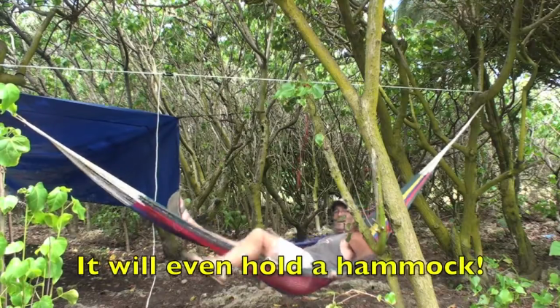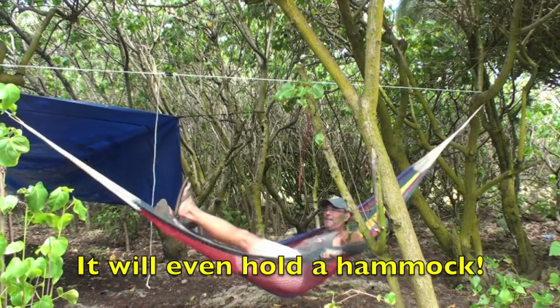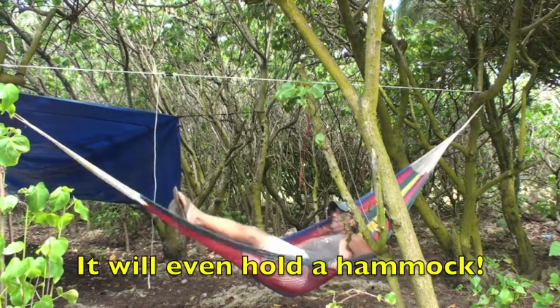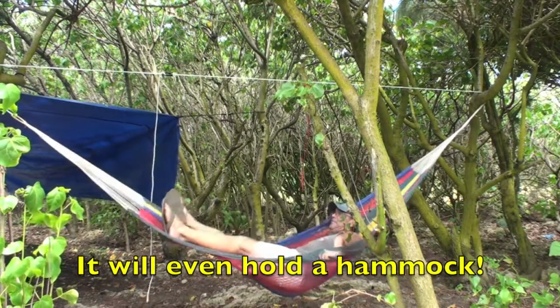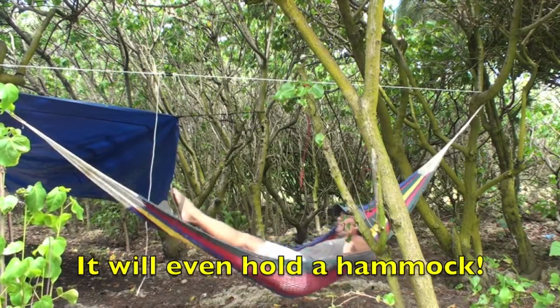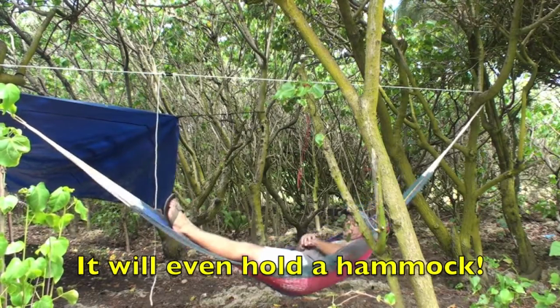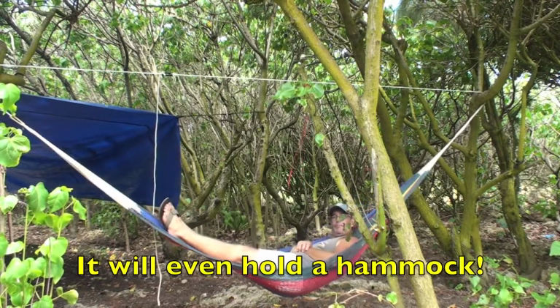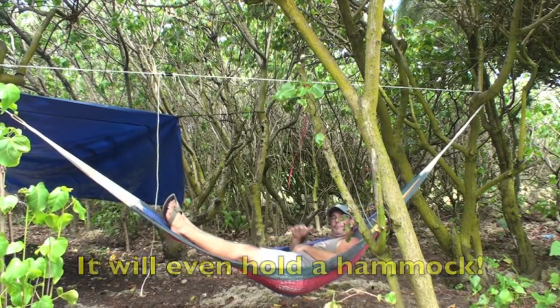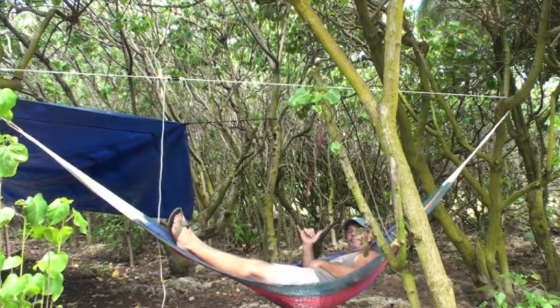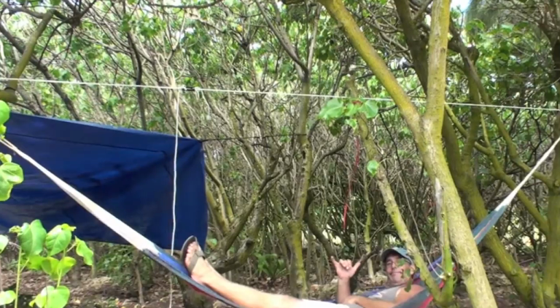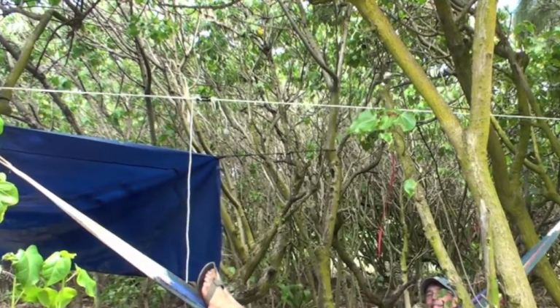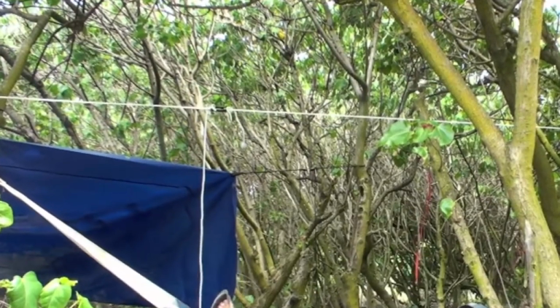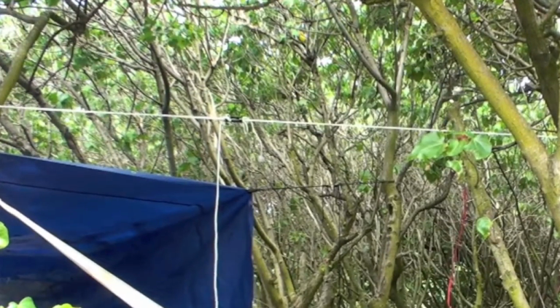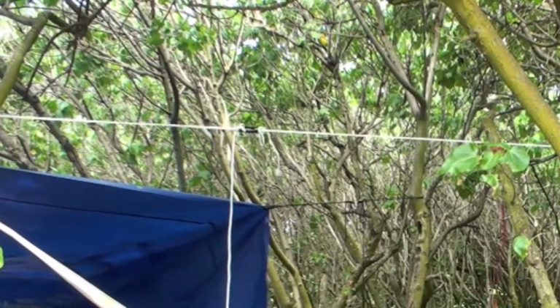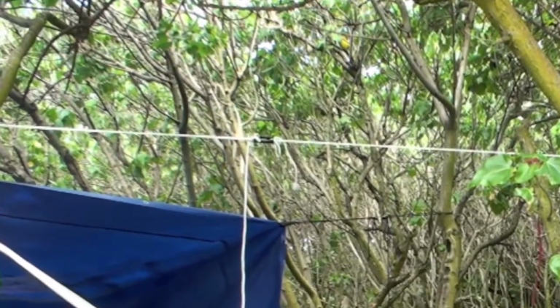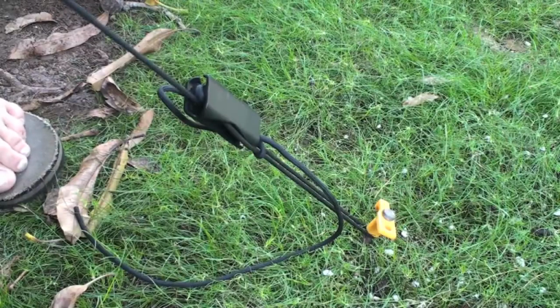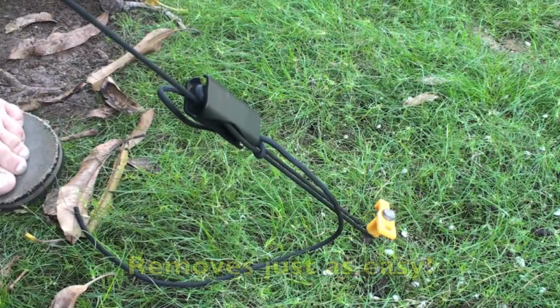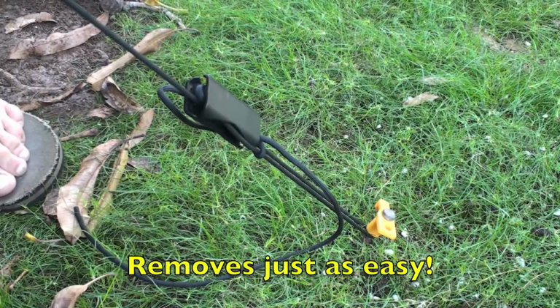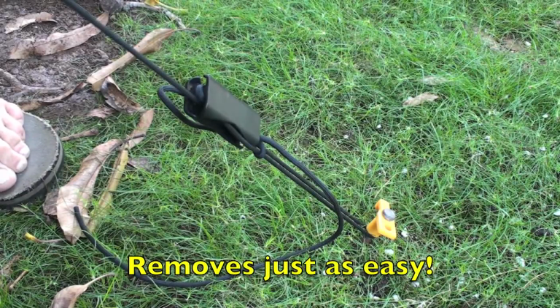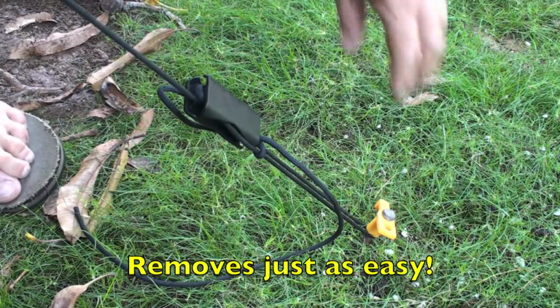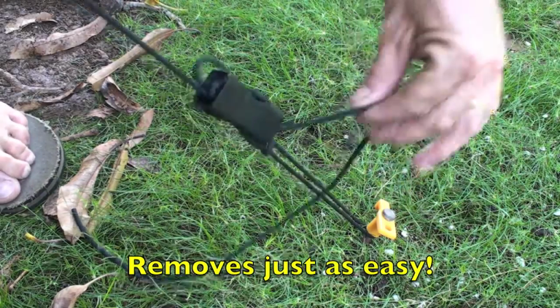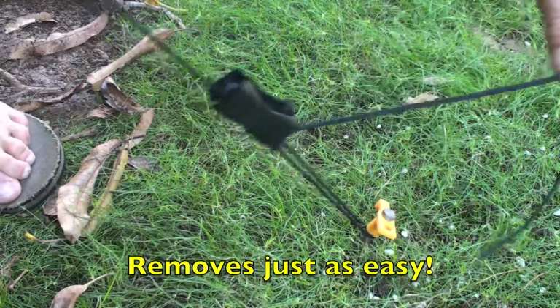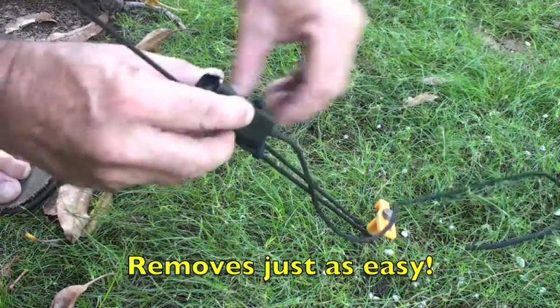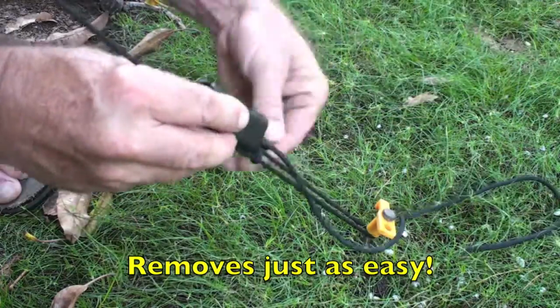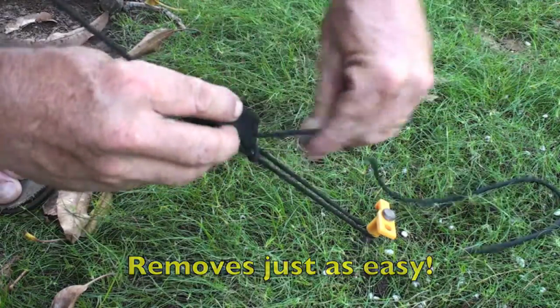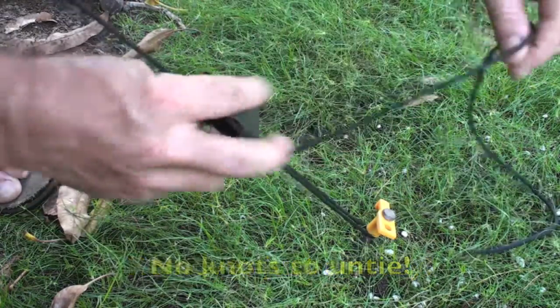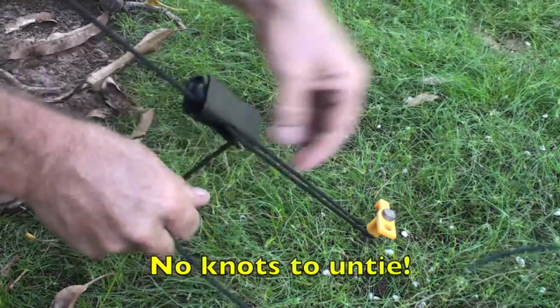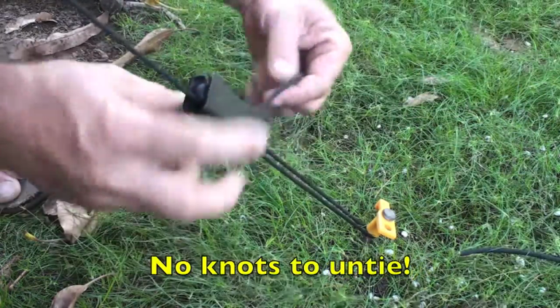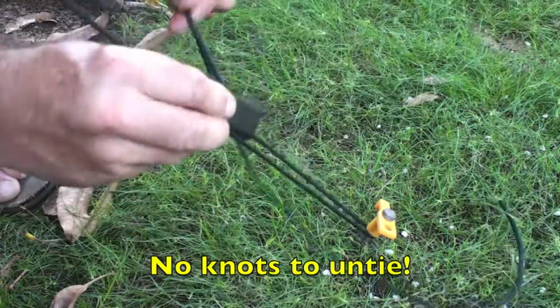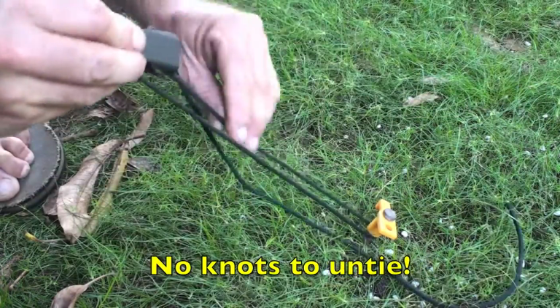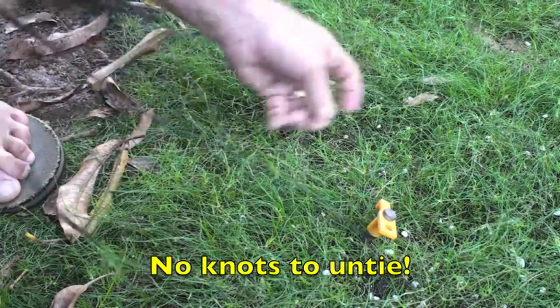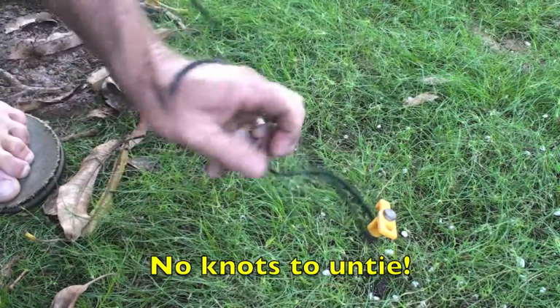I even trusted one Pocket Knot to hold my weight on a hammock — that's right, just one Pocket Knot. And removal is just as easy as installation. Simply pull on the line, loosen it, and it's free for the next use.